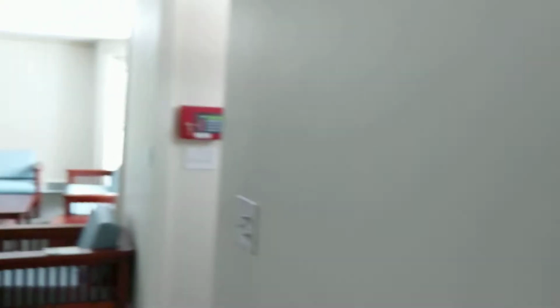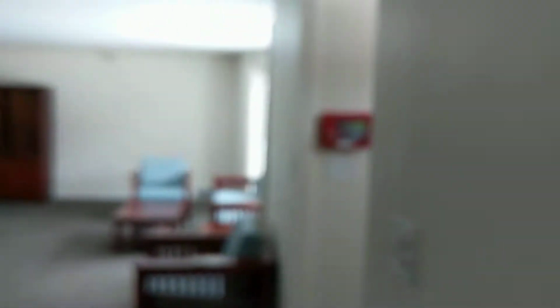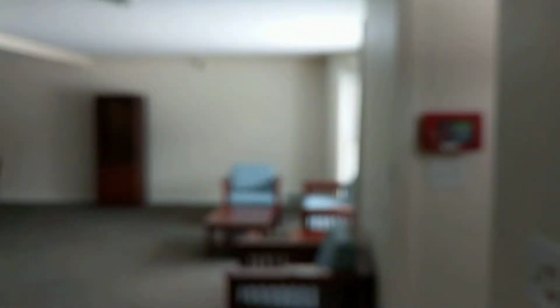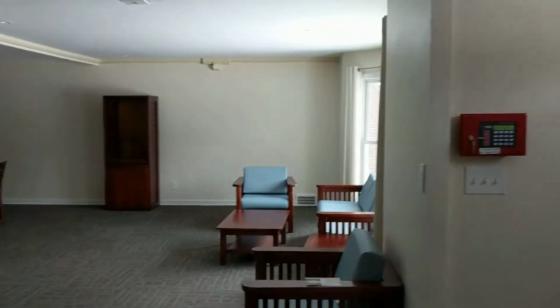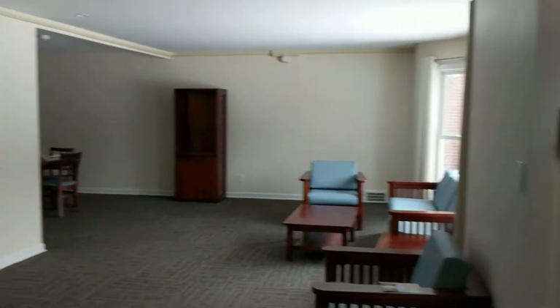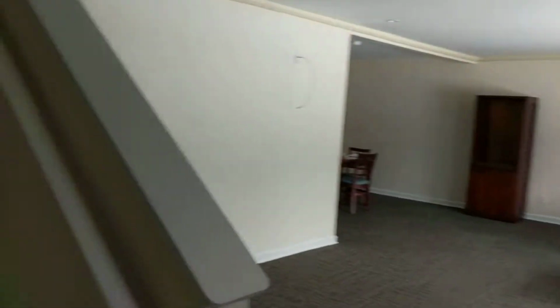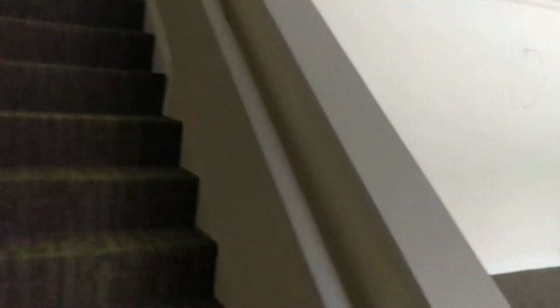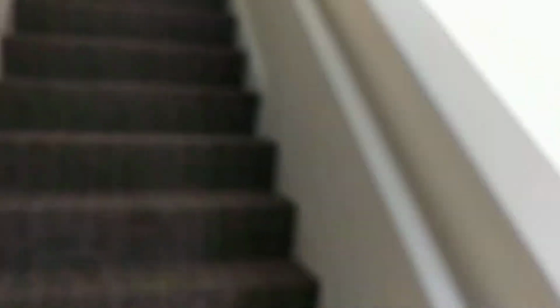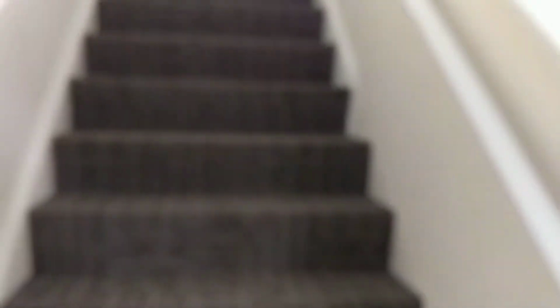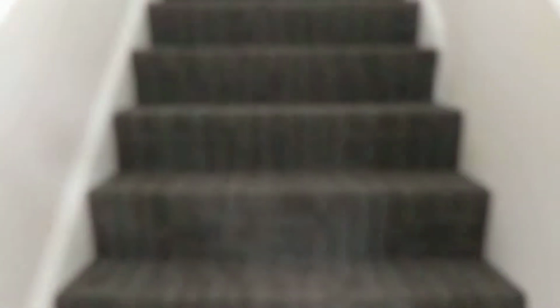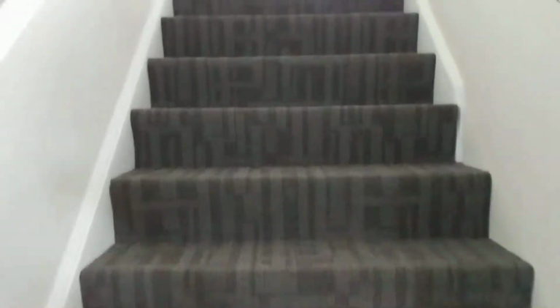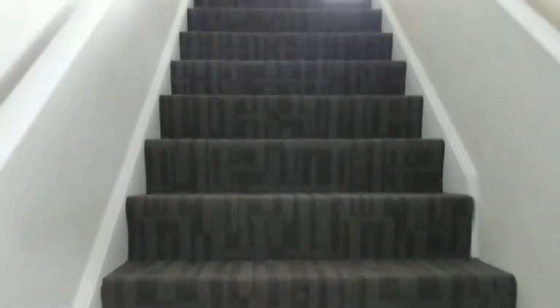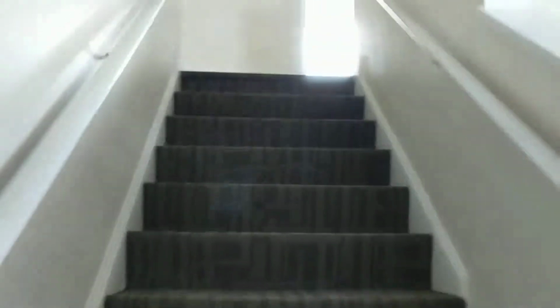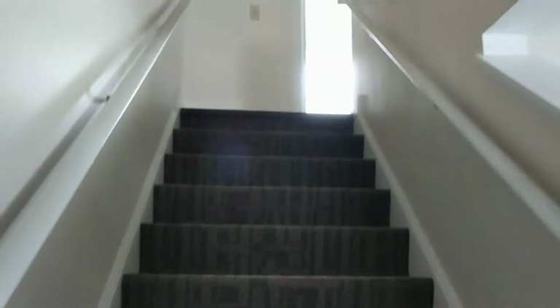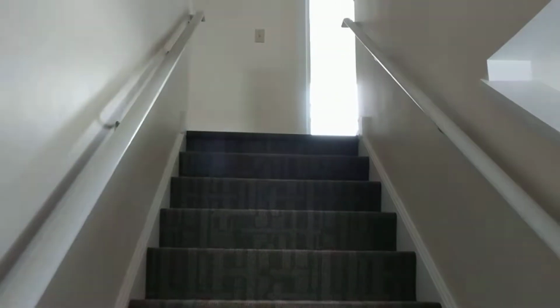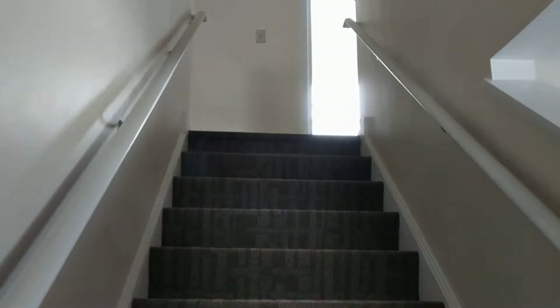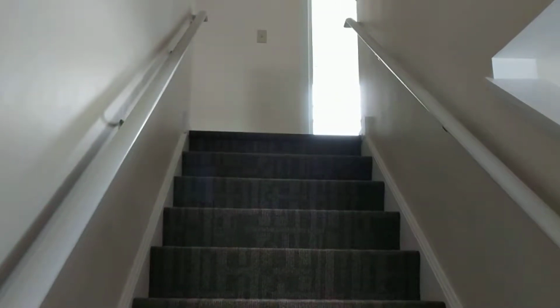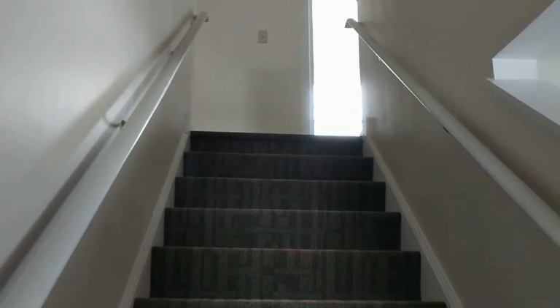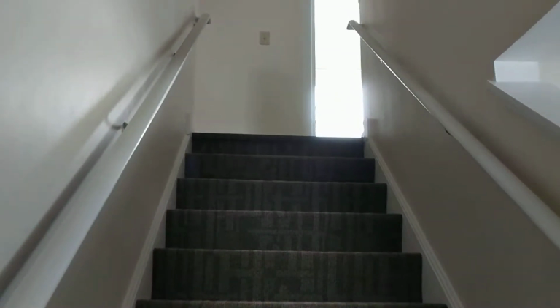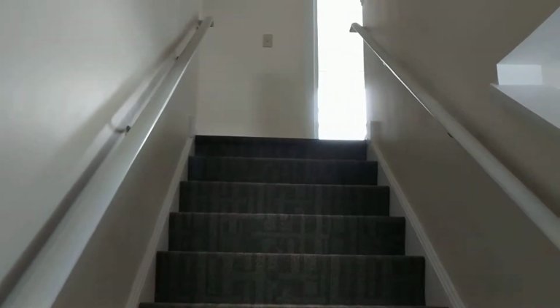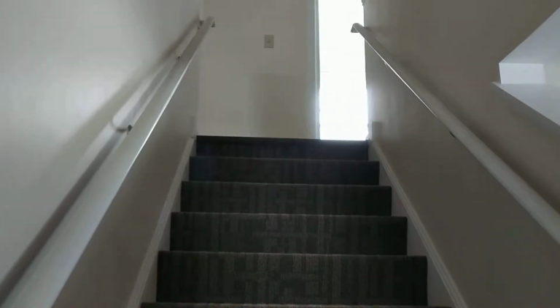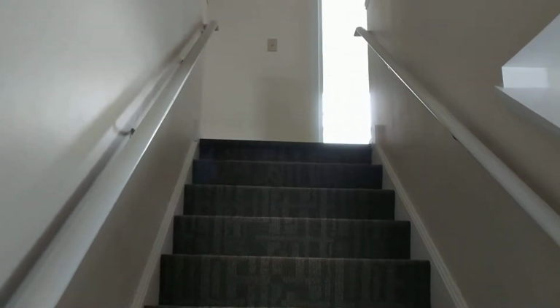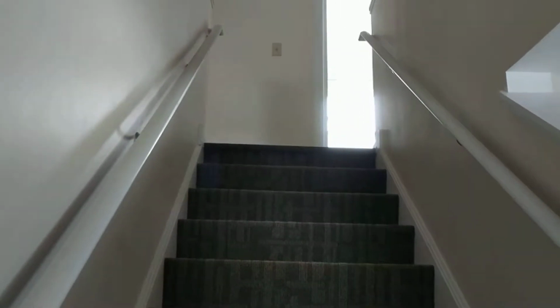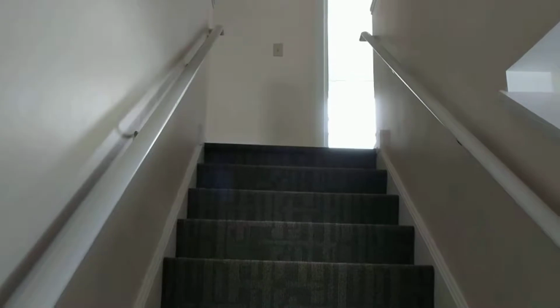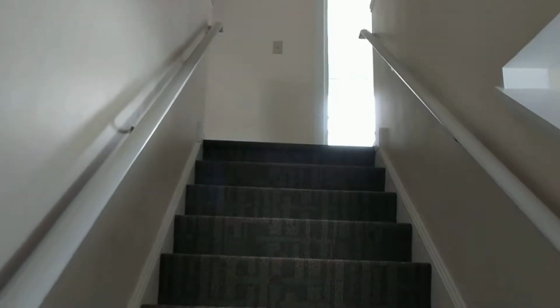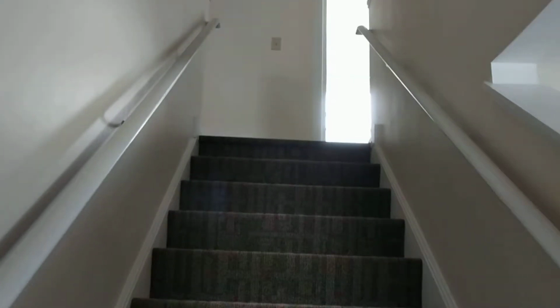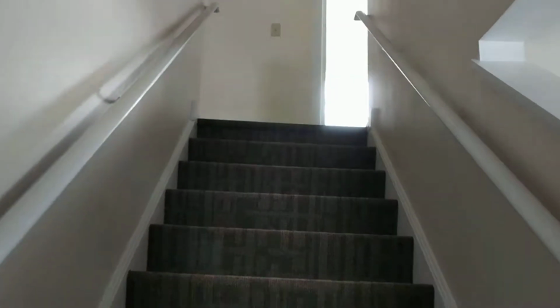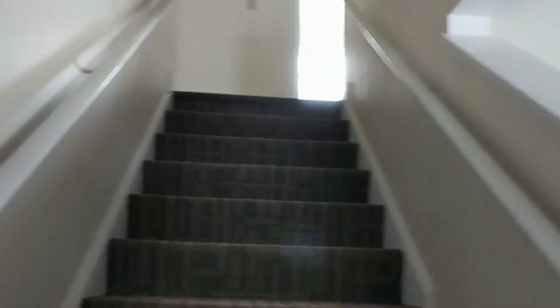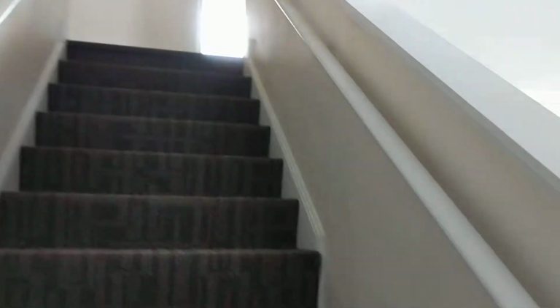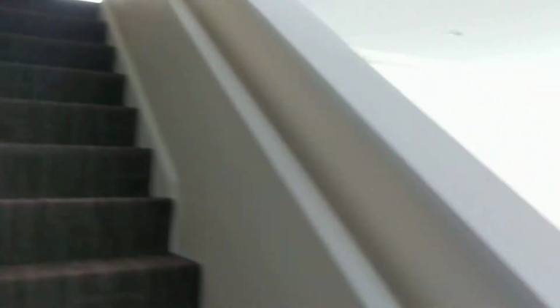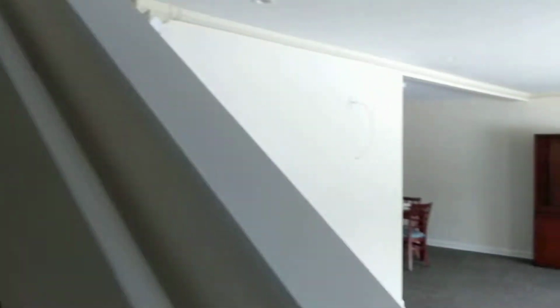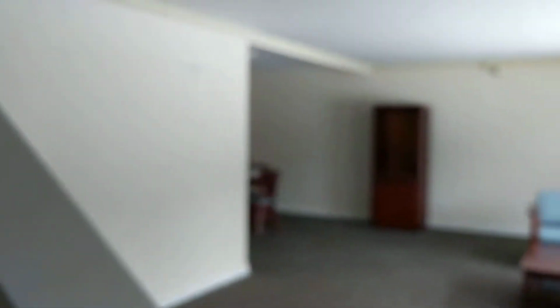And then upstairs are bedrooms for other kiddos and bathrooms. There are four bedrooms up there where other kiddos are gonna live.